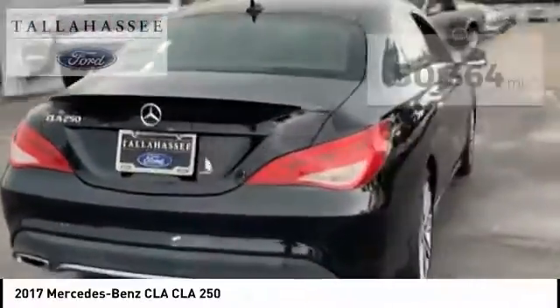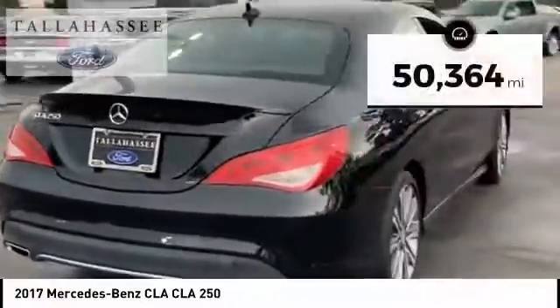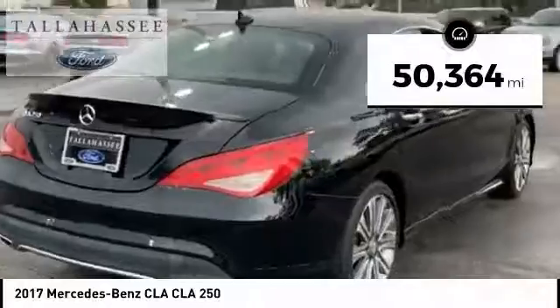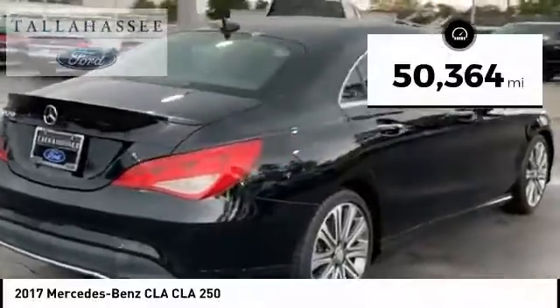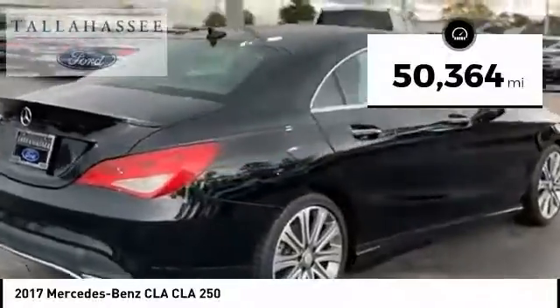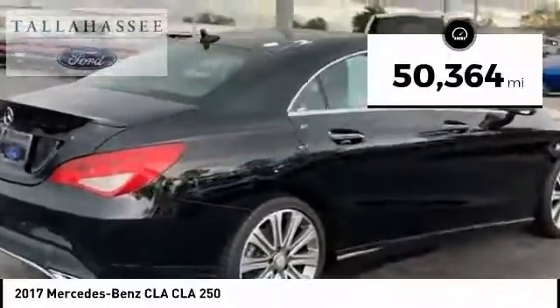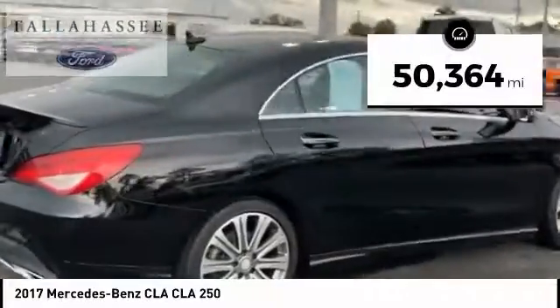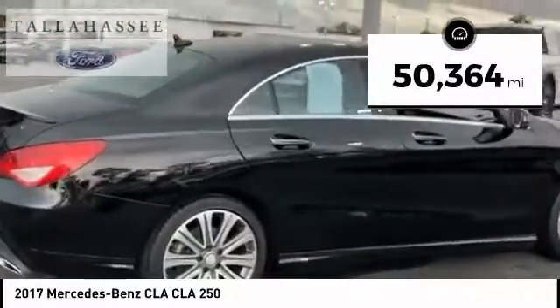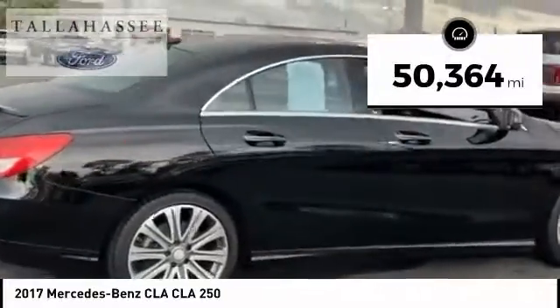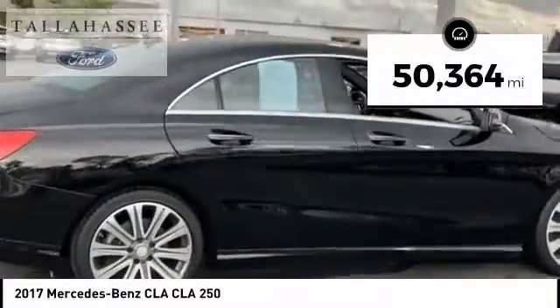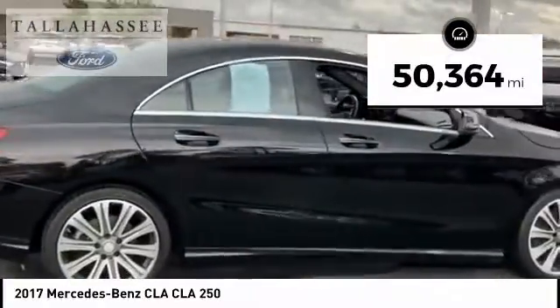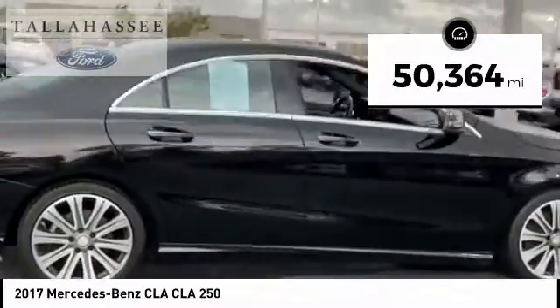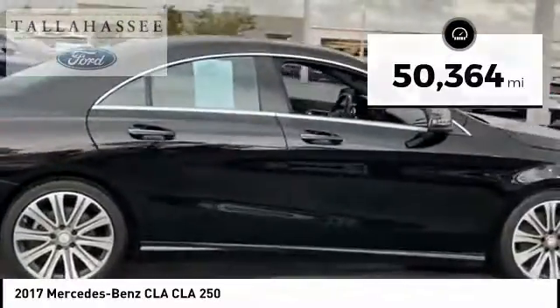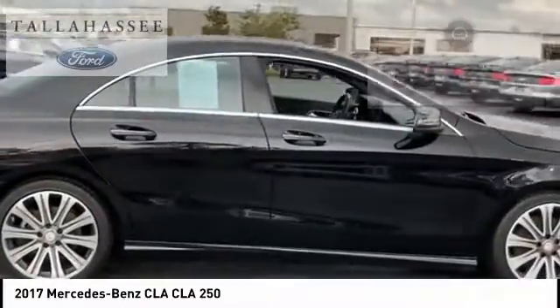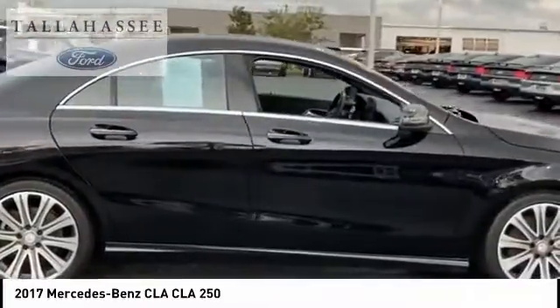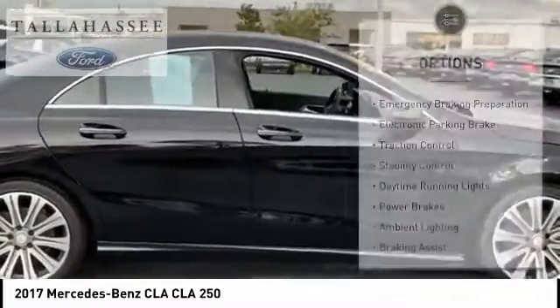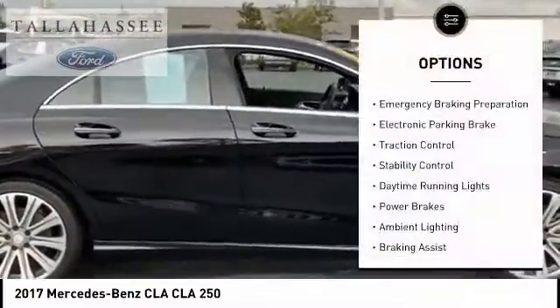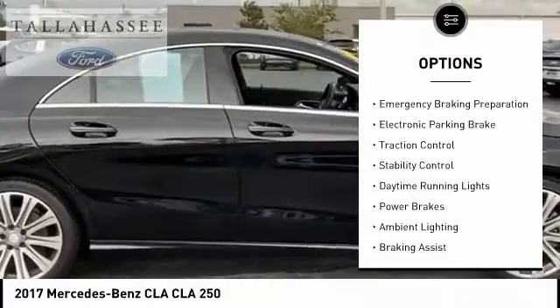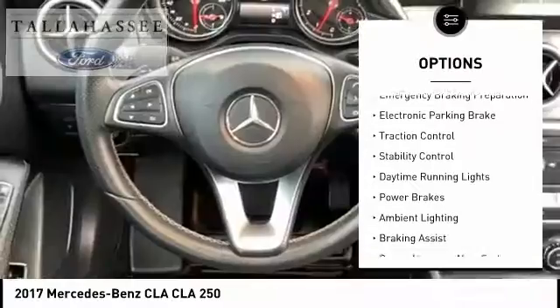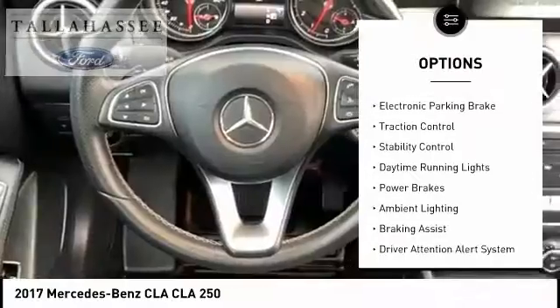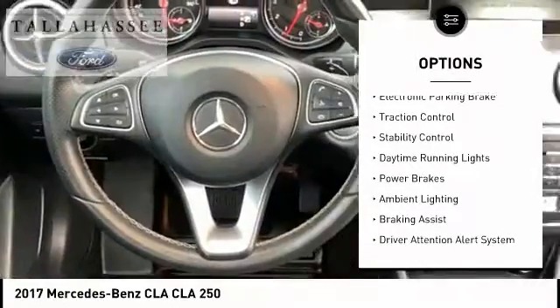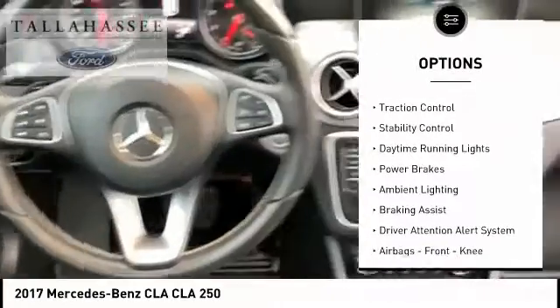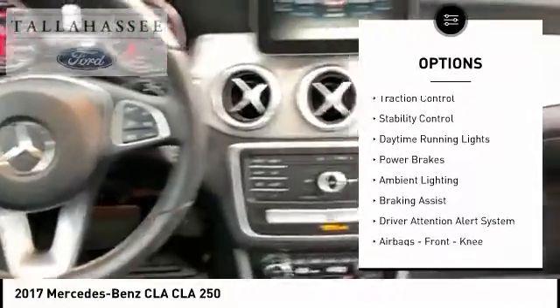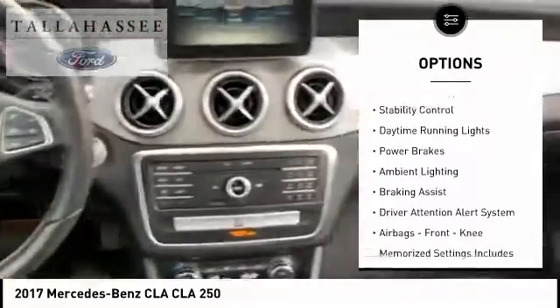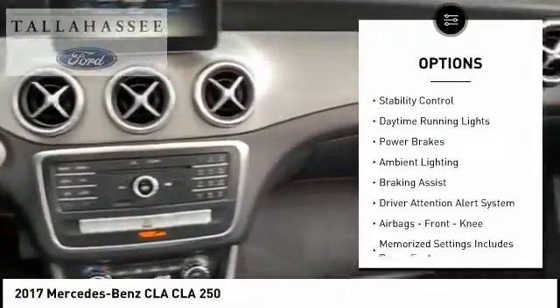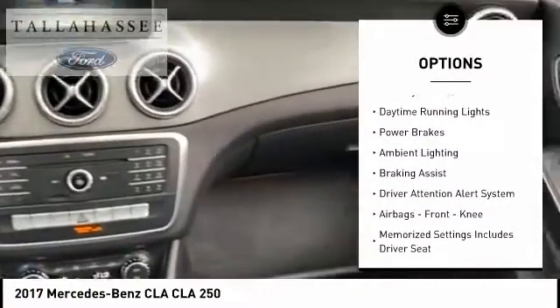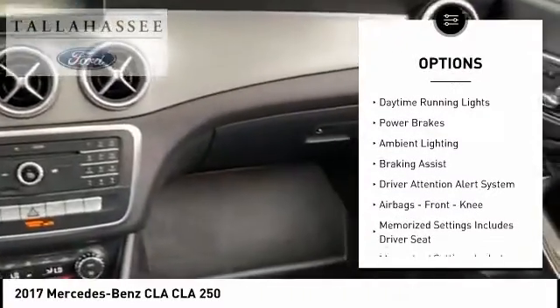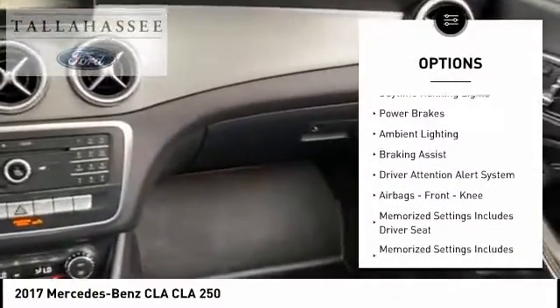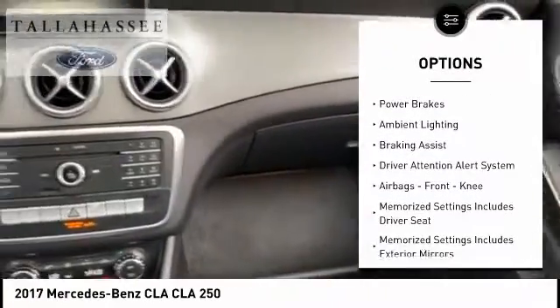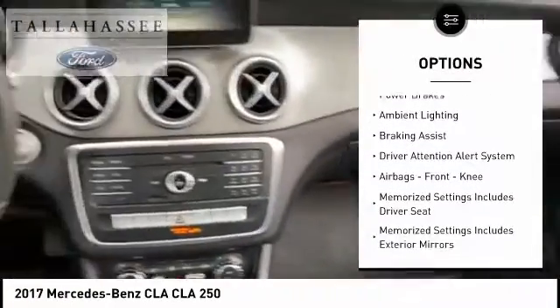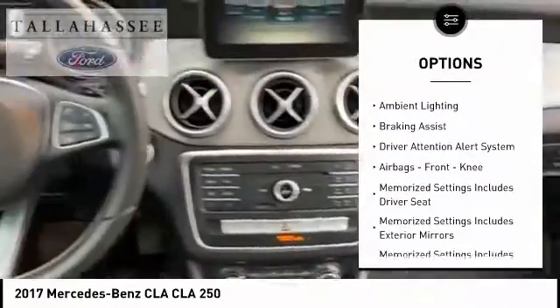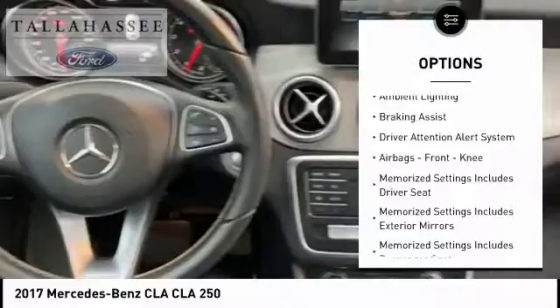This vehicle has less than 55,000 miles. Here are some of this vehicle's great options: emergency braking preparation, electronic parking brake, traction control, stability control.